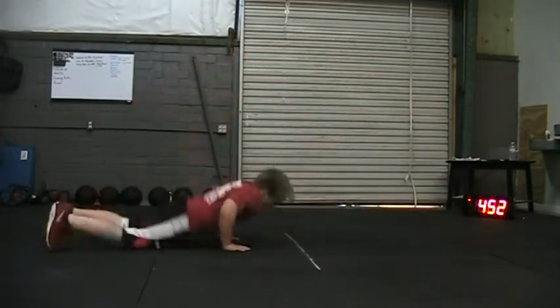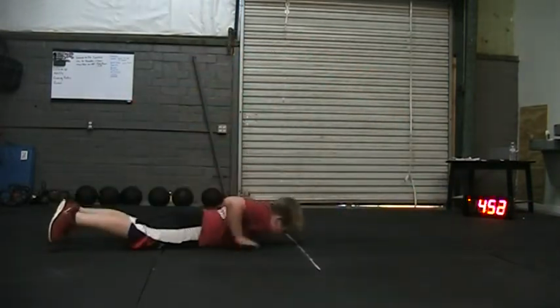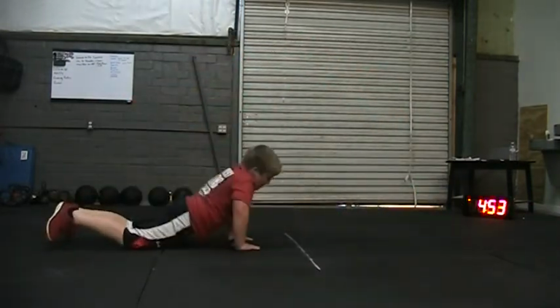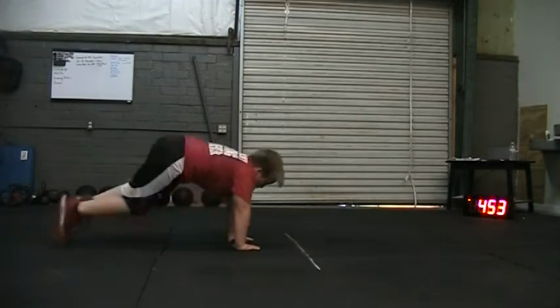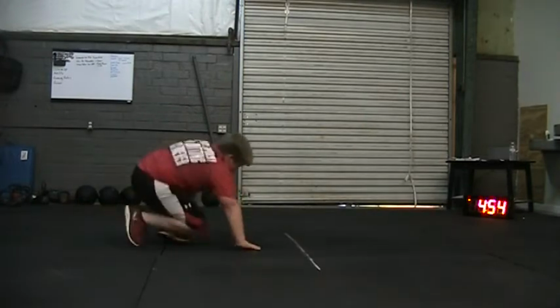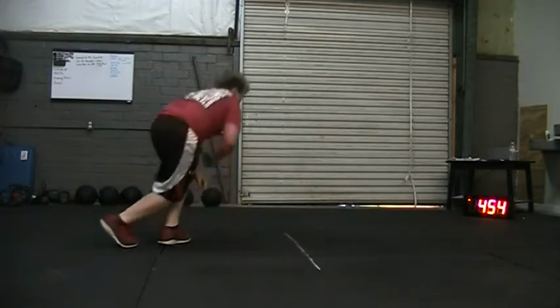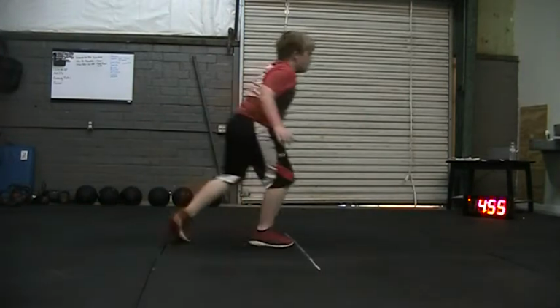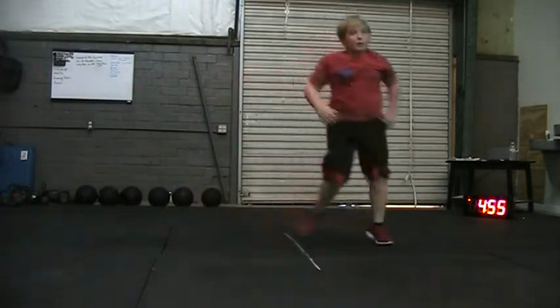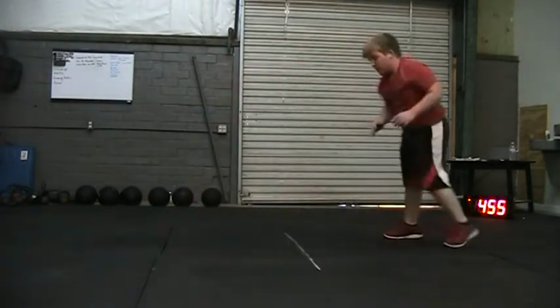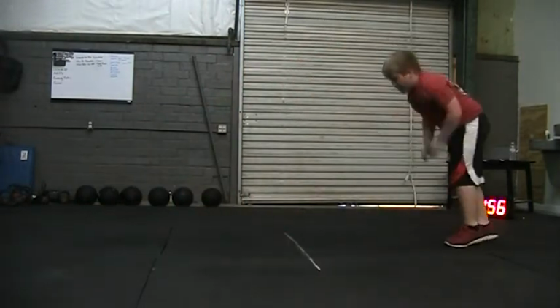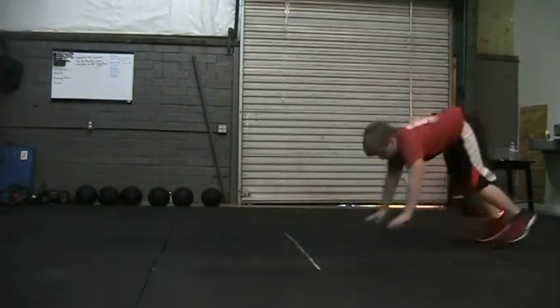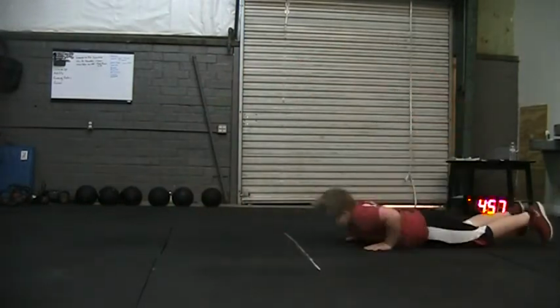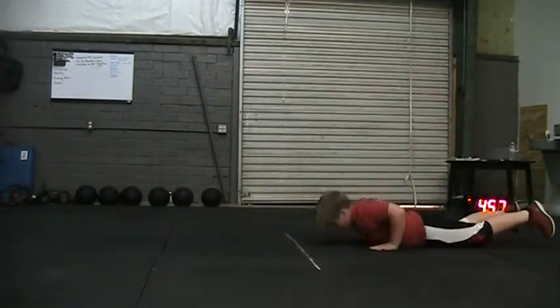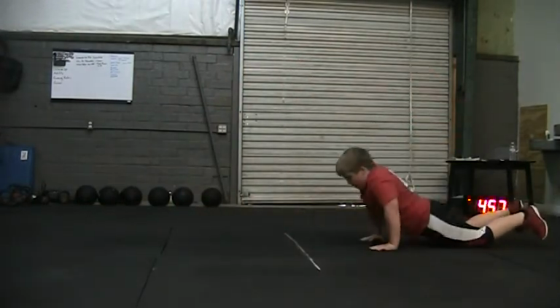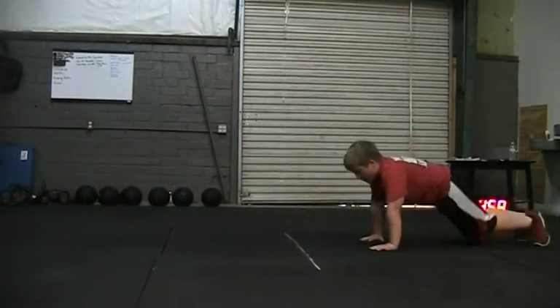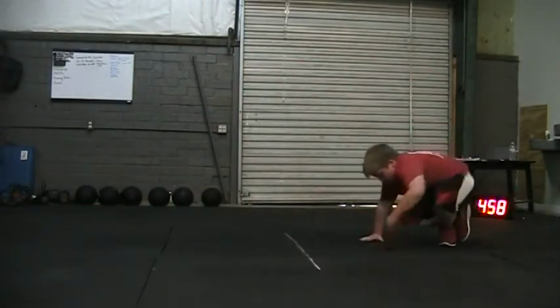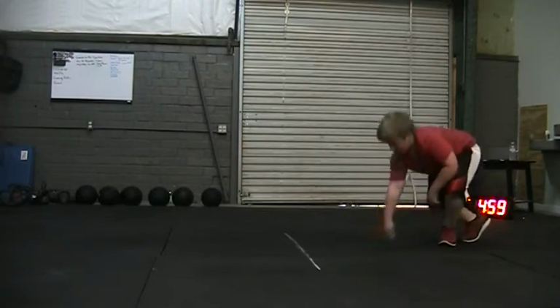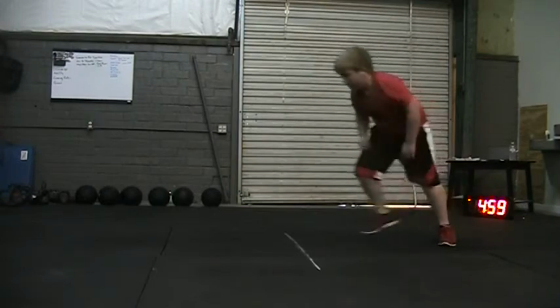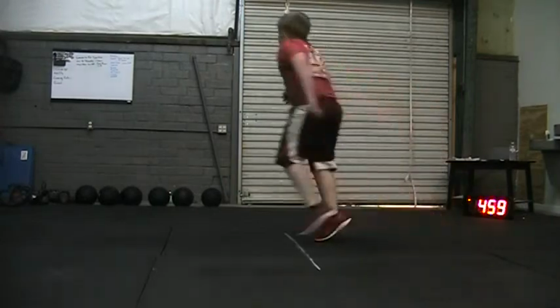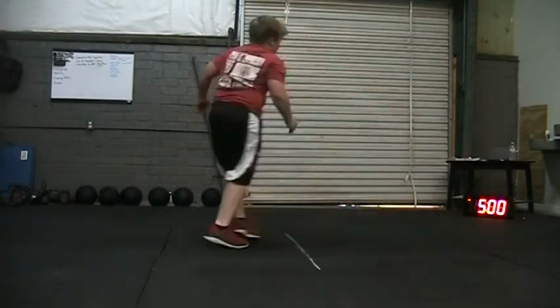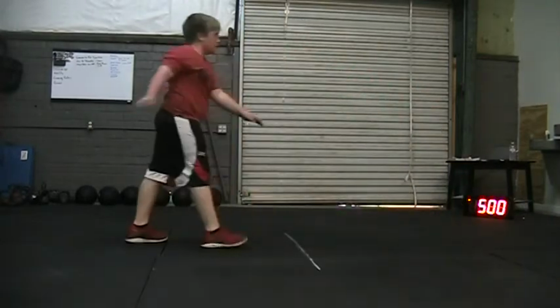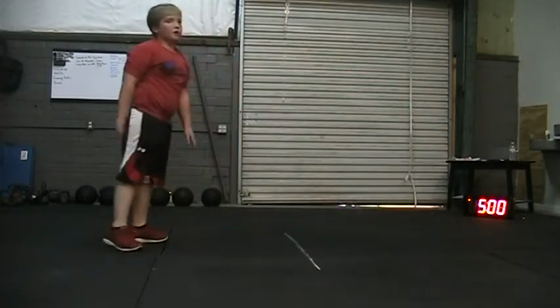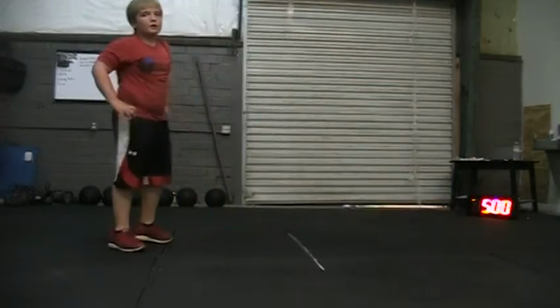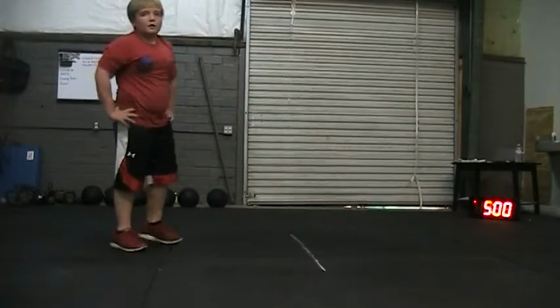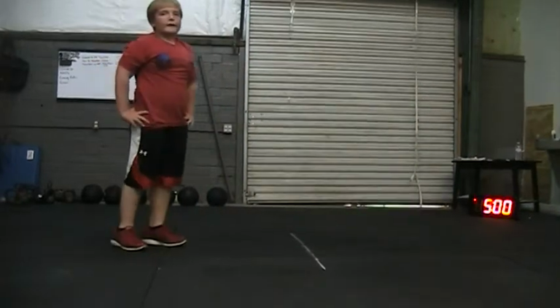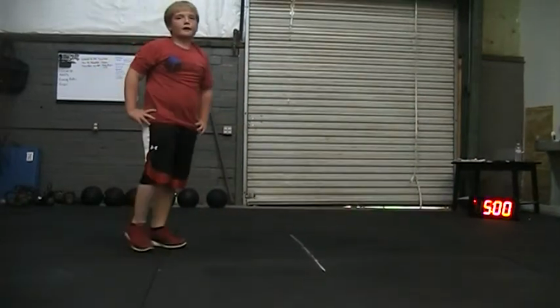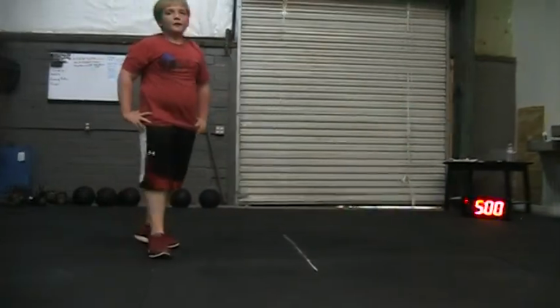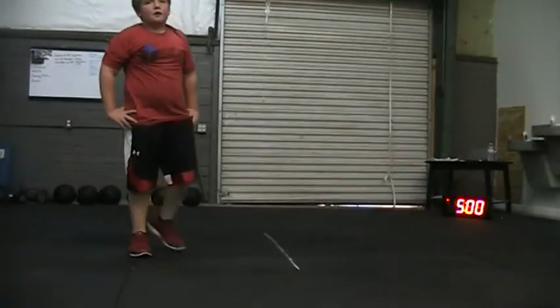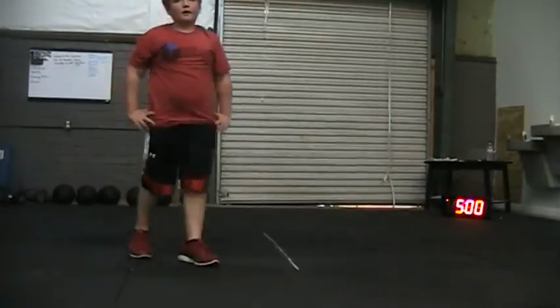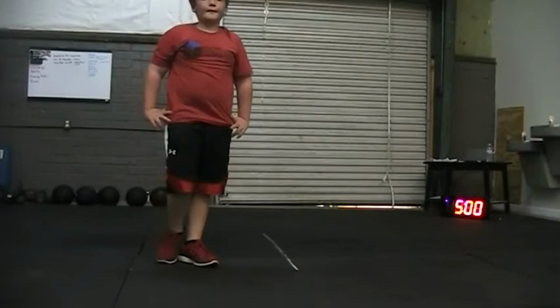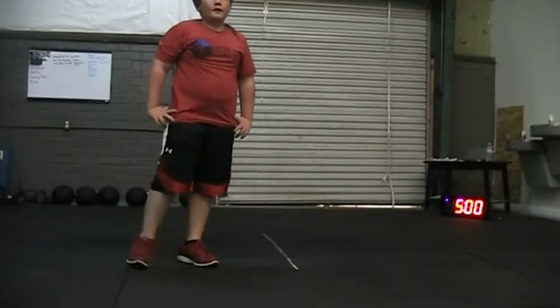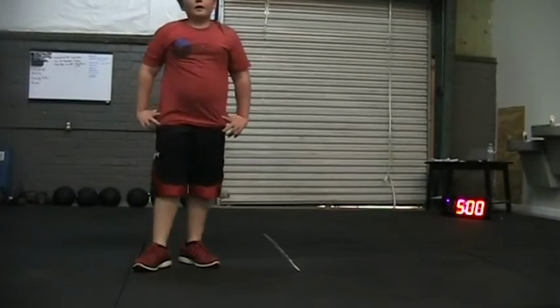59. Come on, get another one in there. Let's go. Last one. Let's go. 60. Good. 5 minutes, 60 reps. Way to work, buddy.